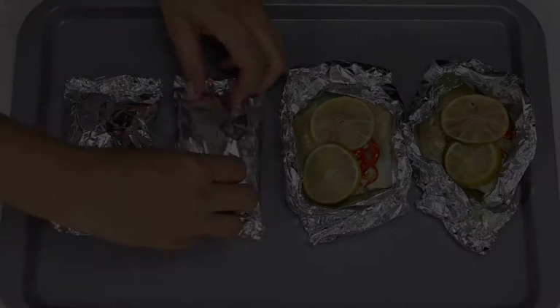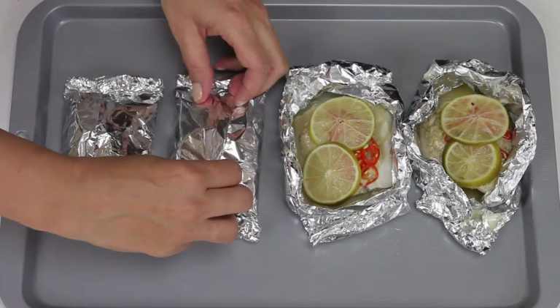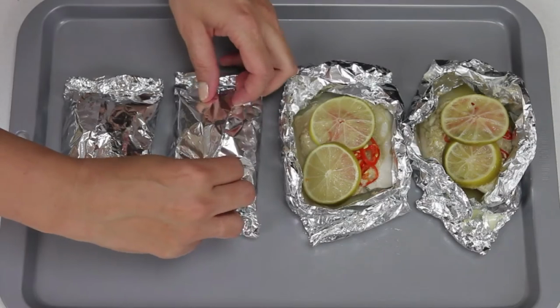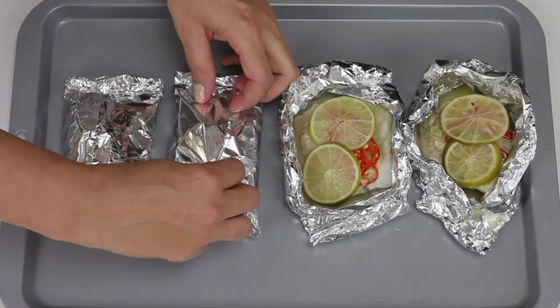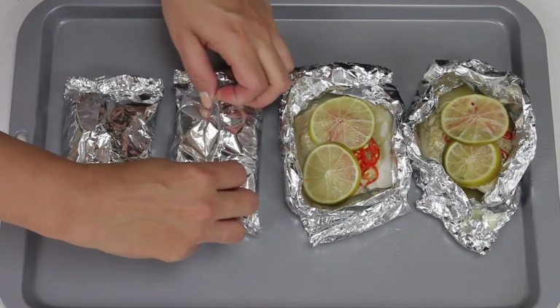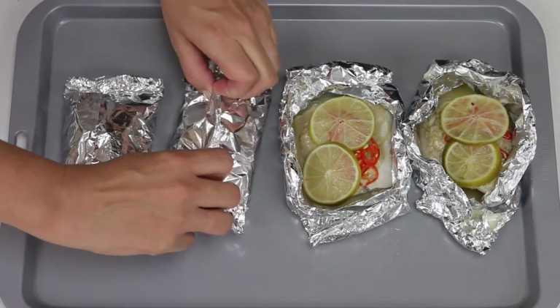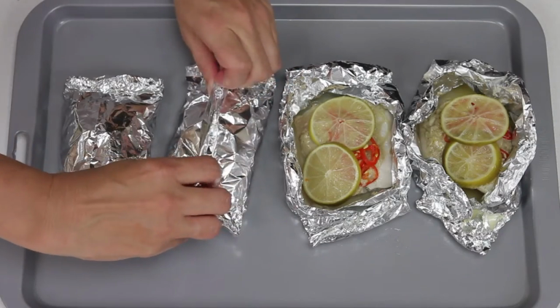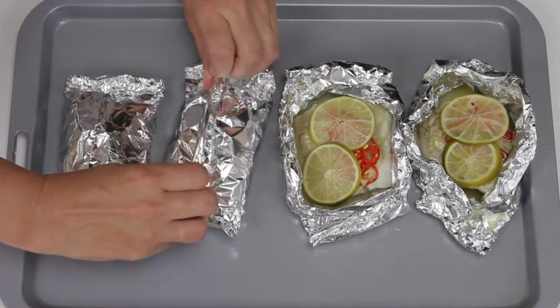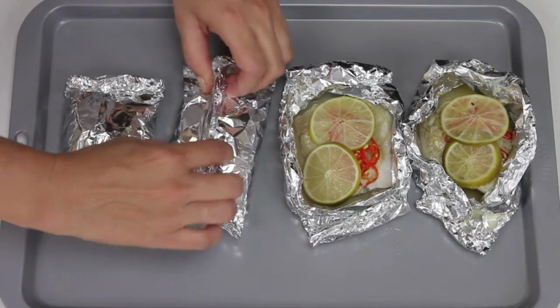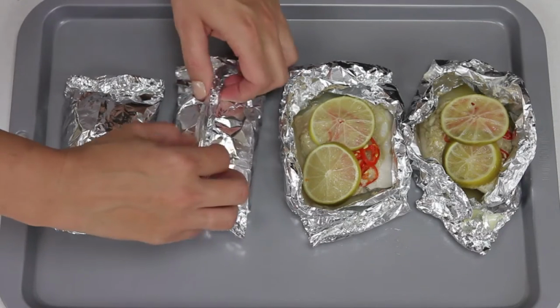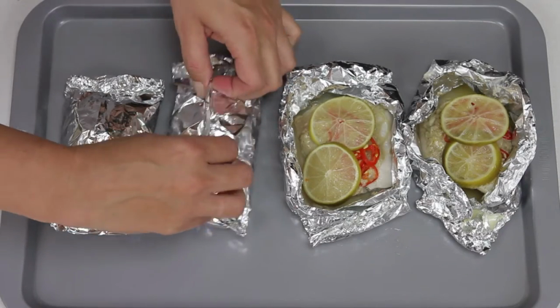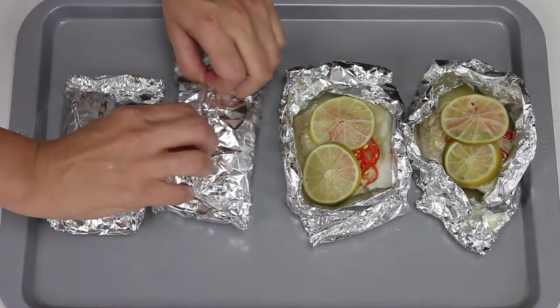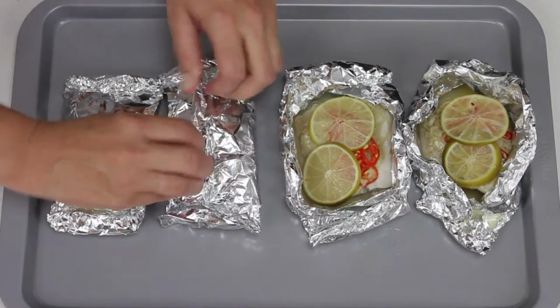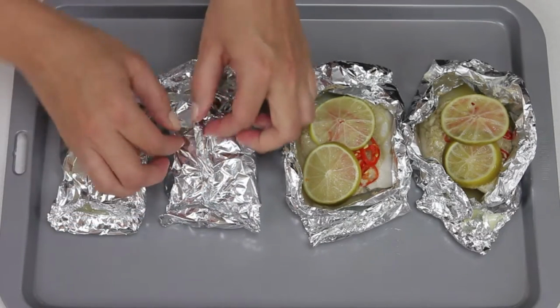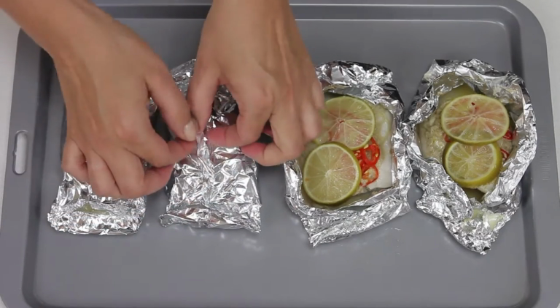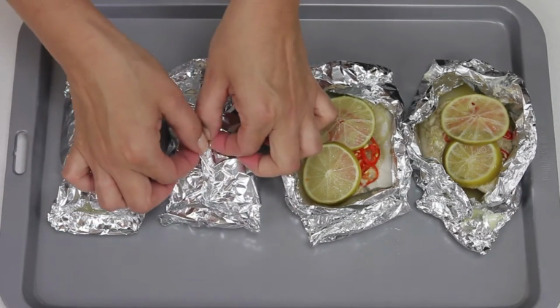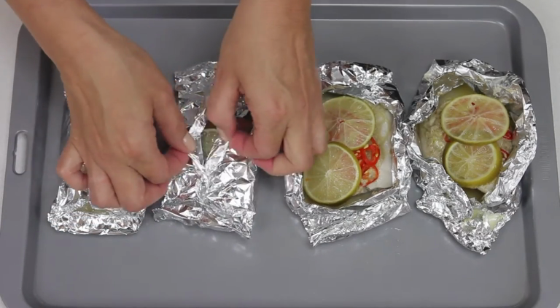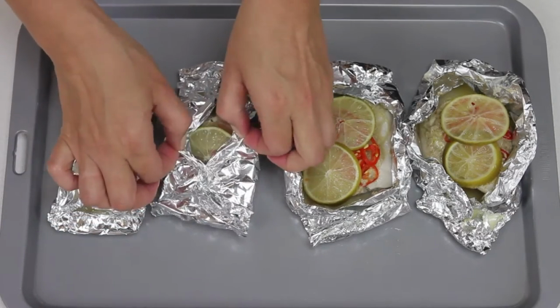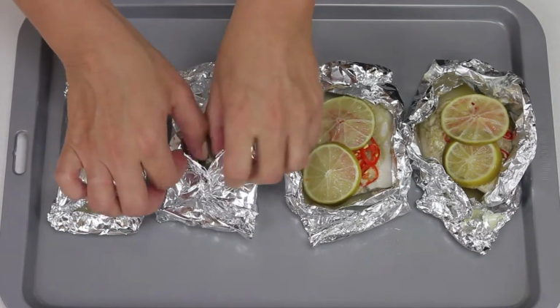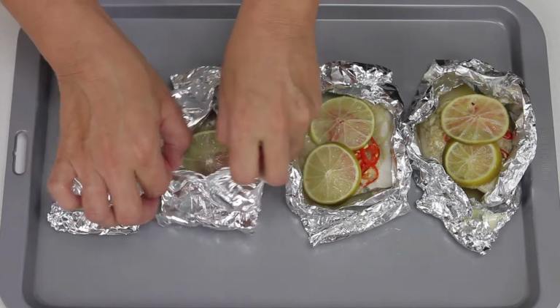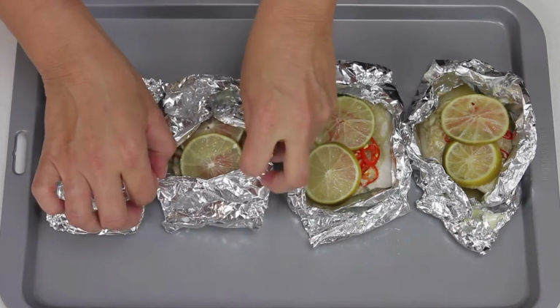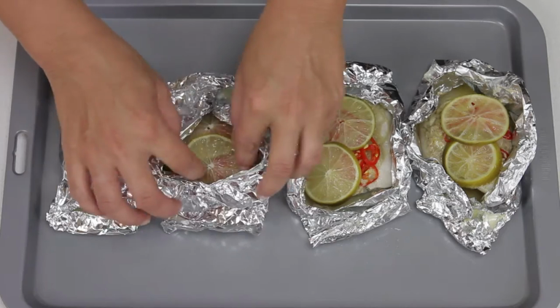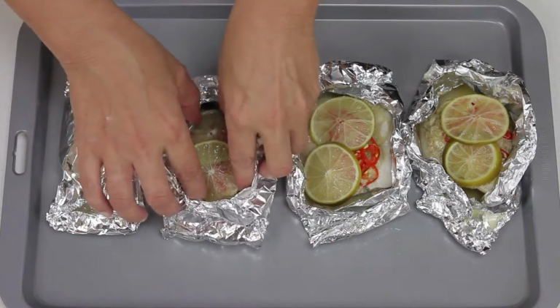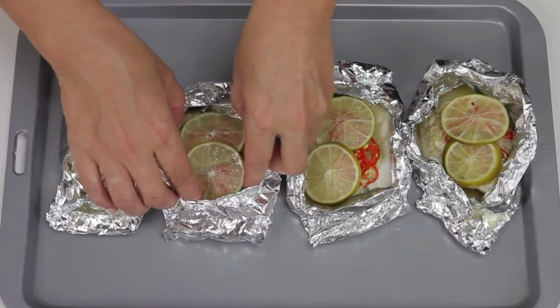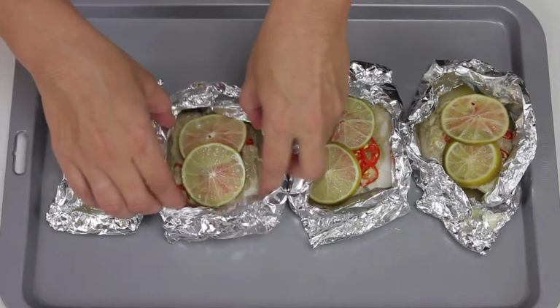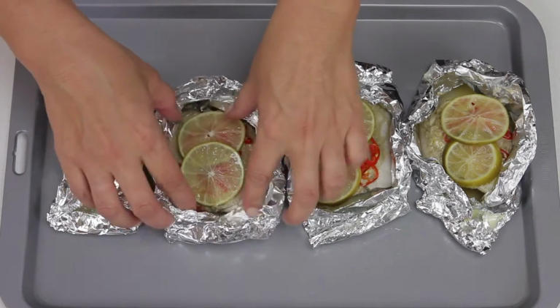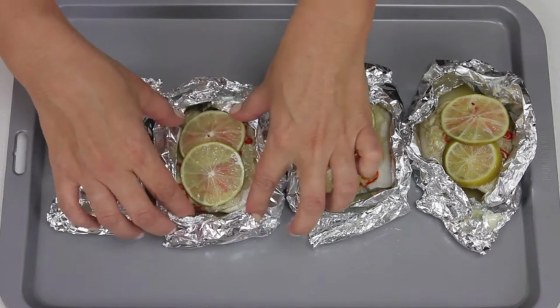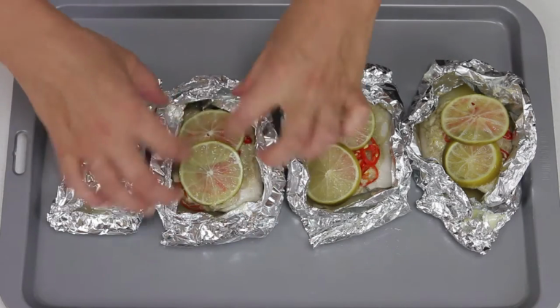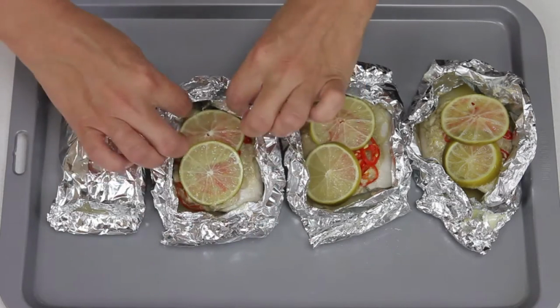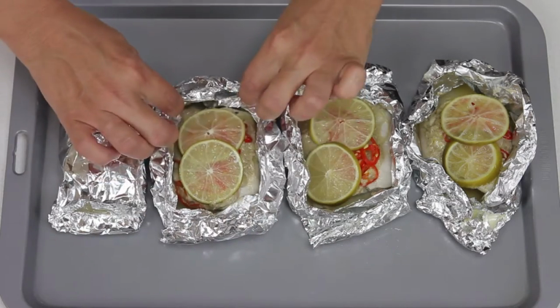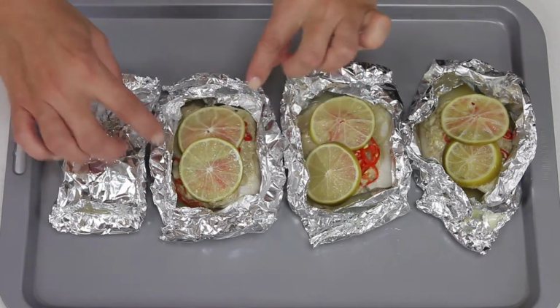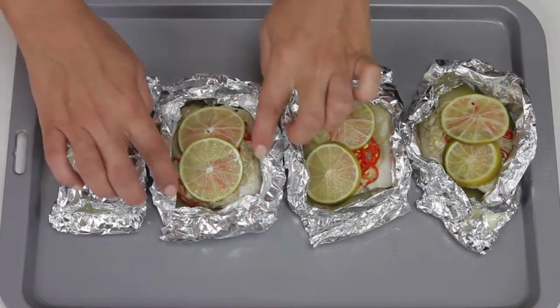Cooking fish in a parcel is a healthy way to cook the fish and stop it from drying out. It can also be a great way to infuse it with flavour.